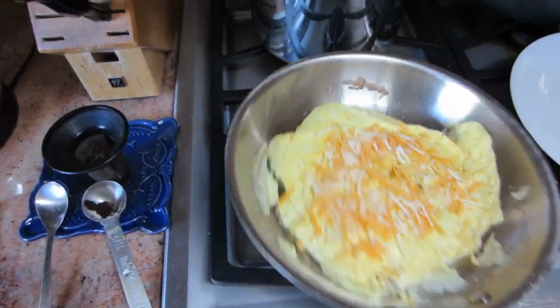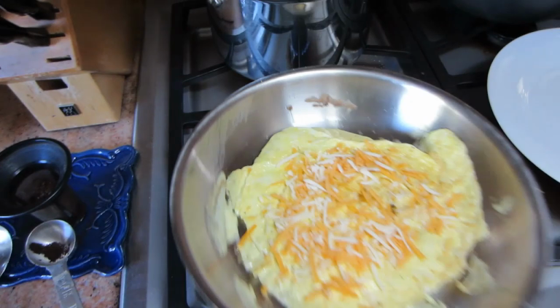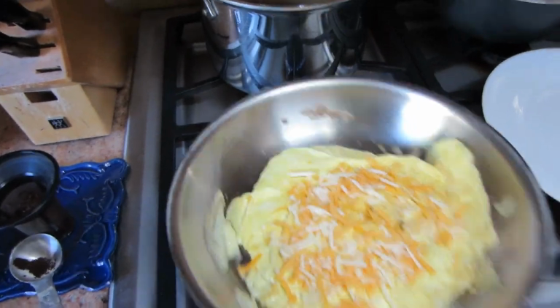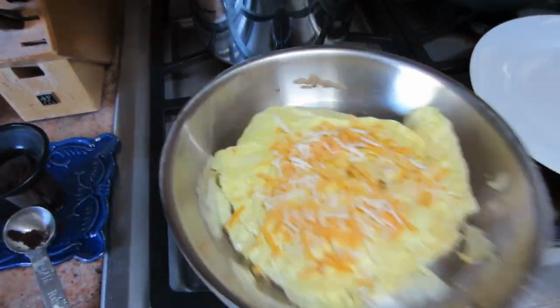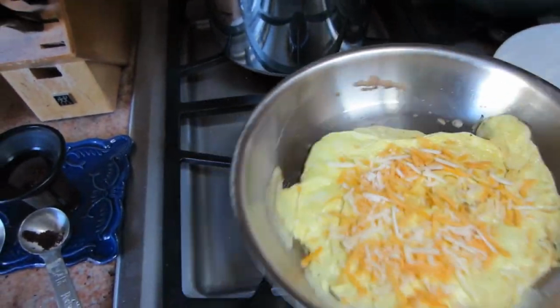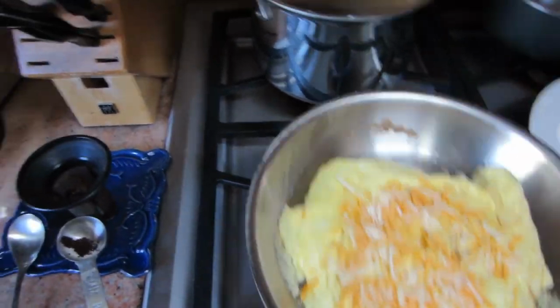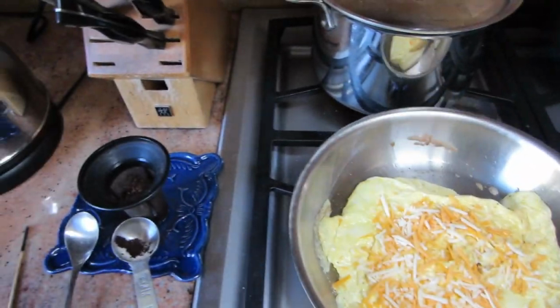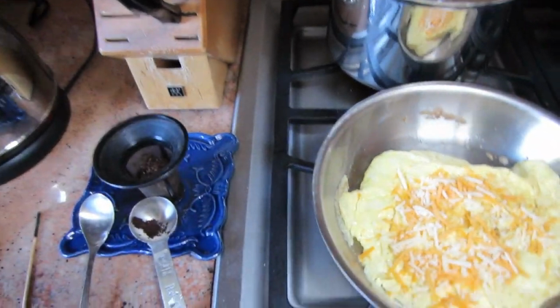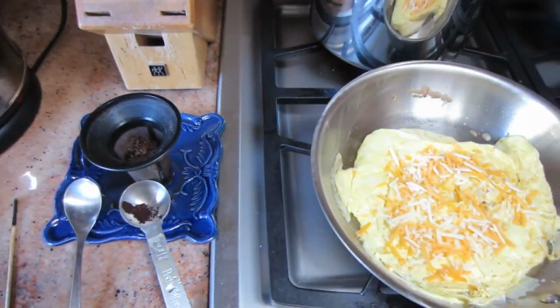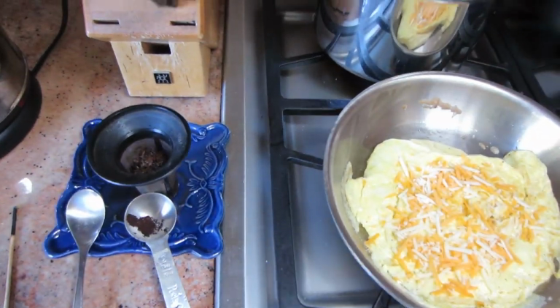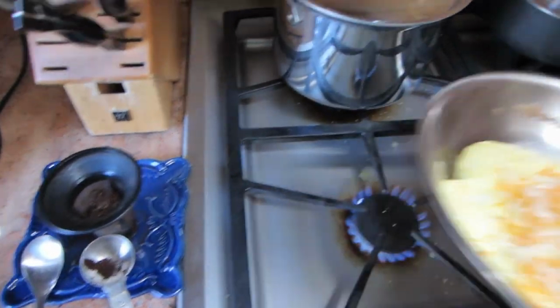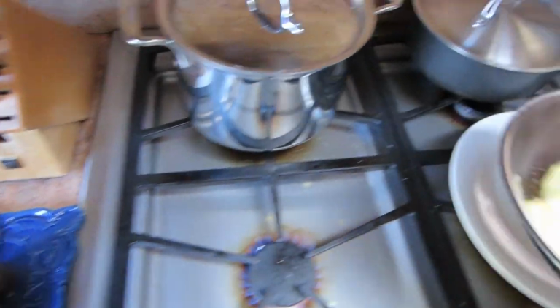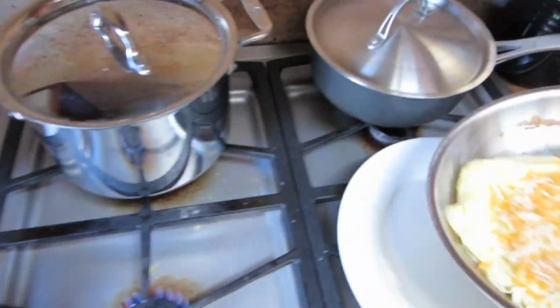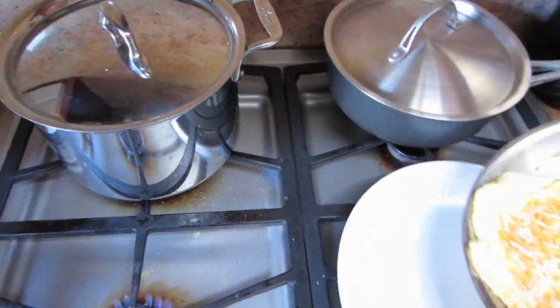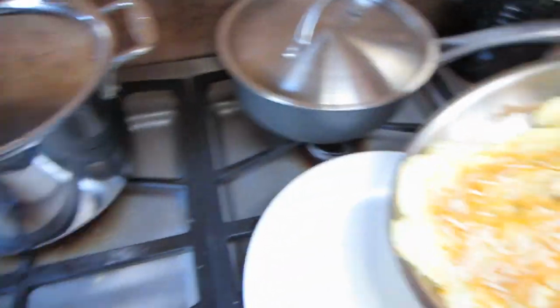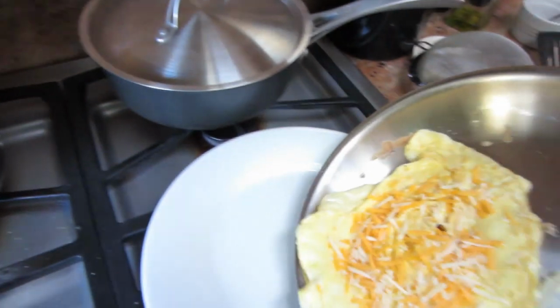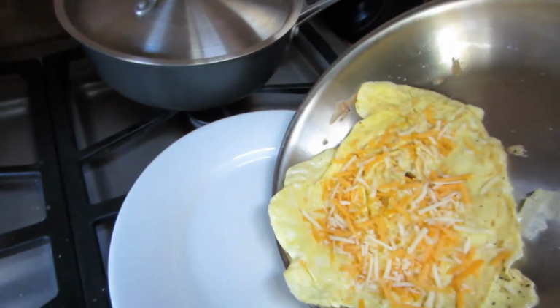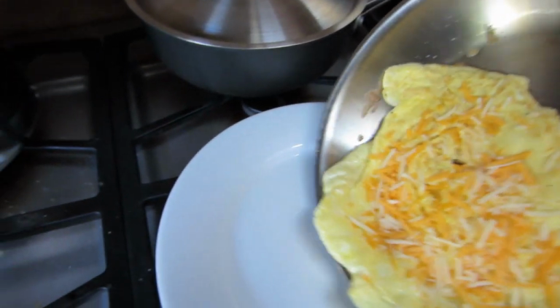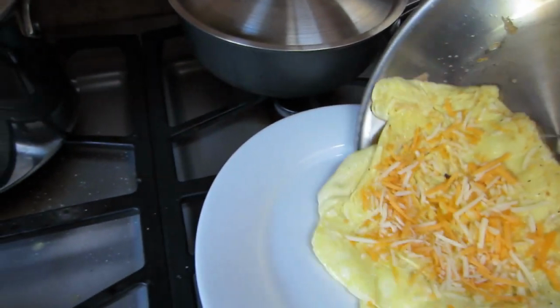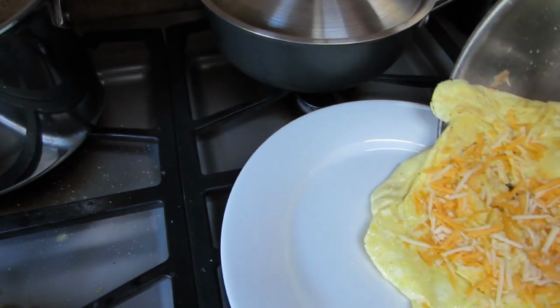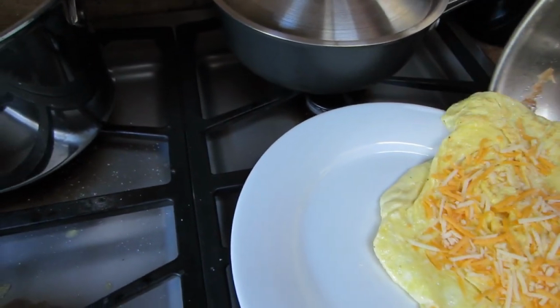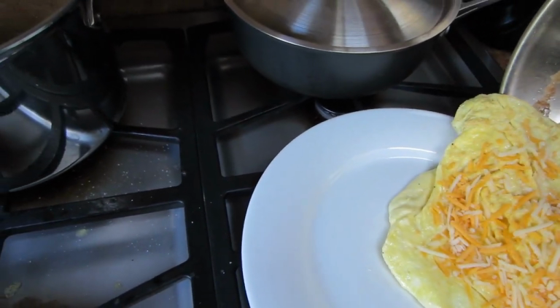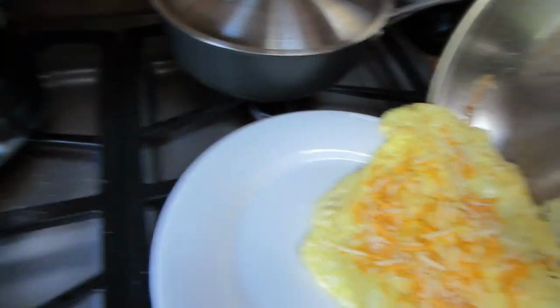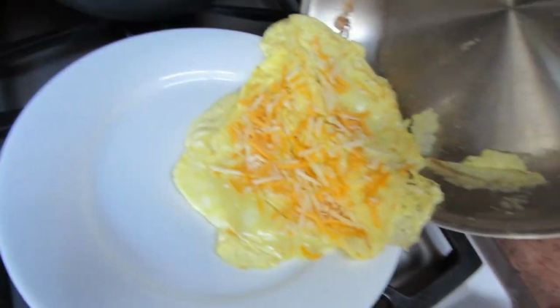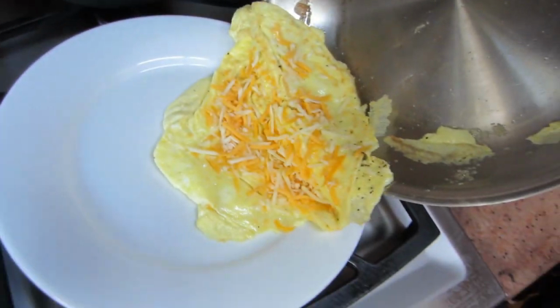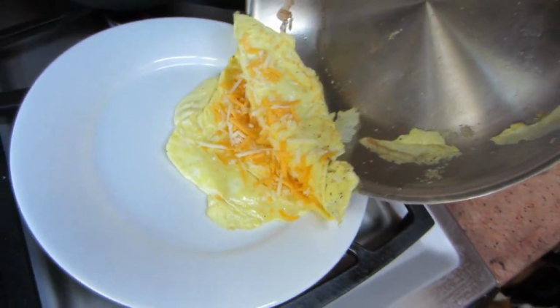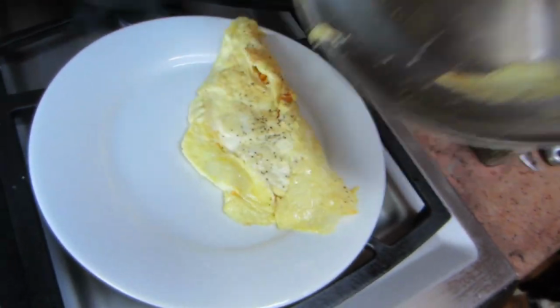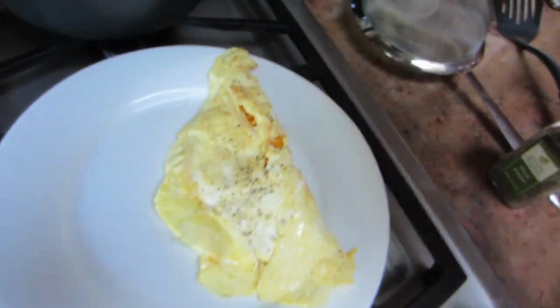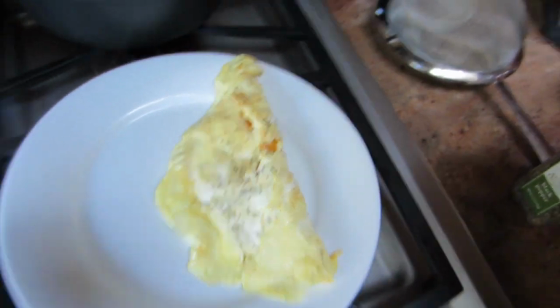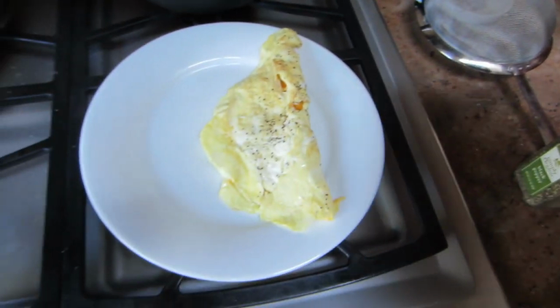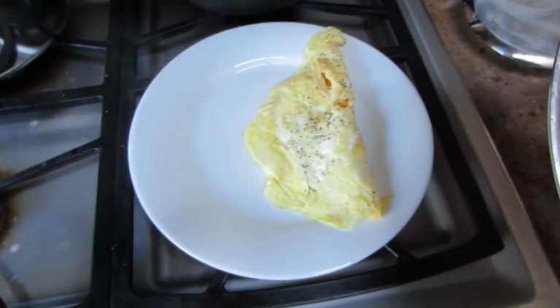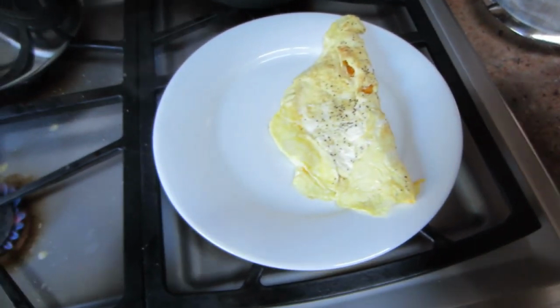It'll start moving freely once it's cooked. So I'm going to flip it right over — boom, perfect. Perfect omelet.